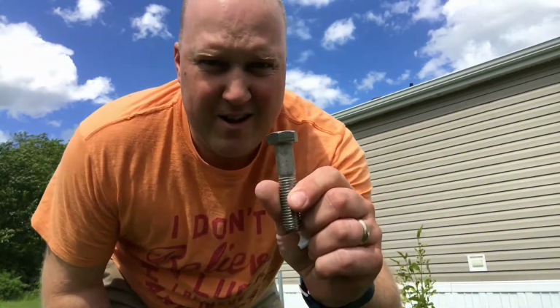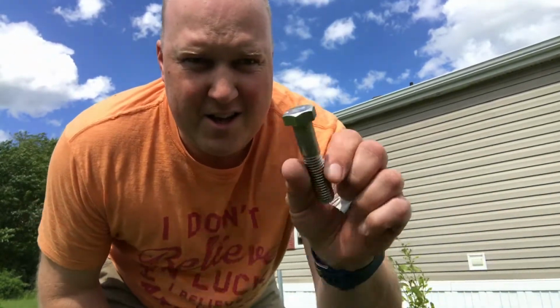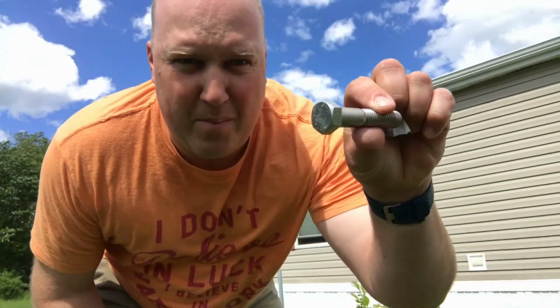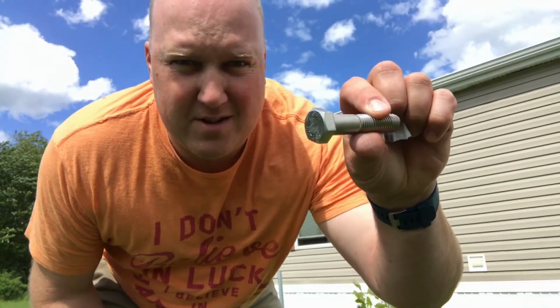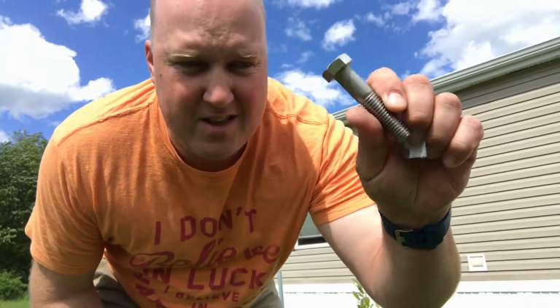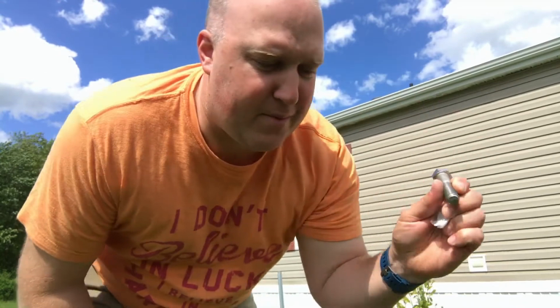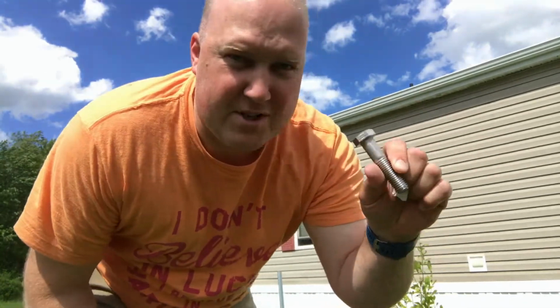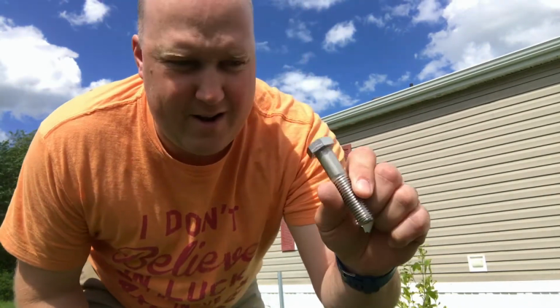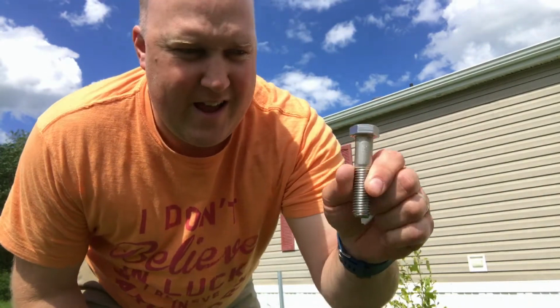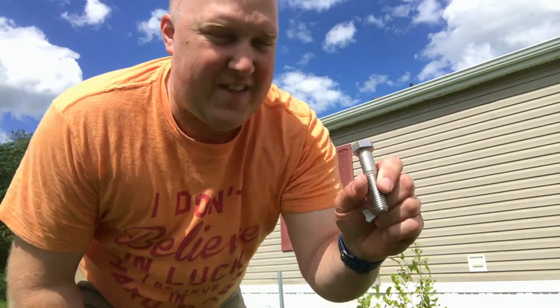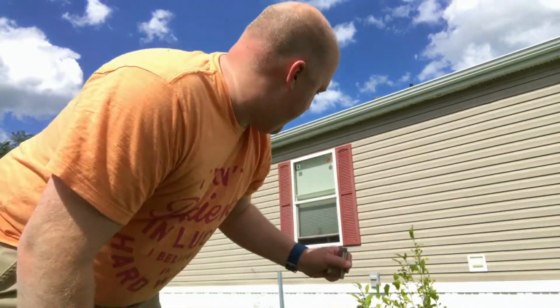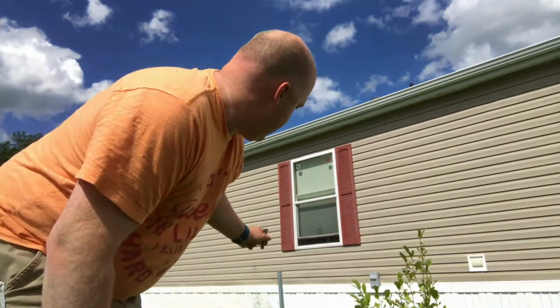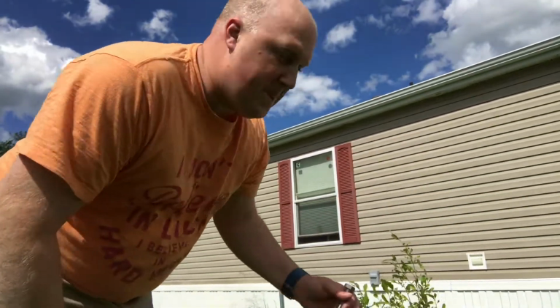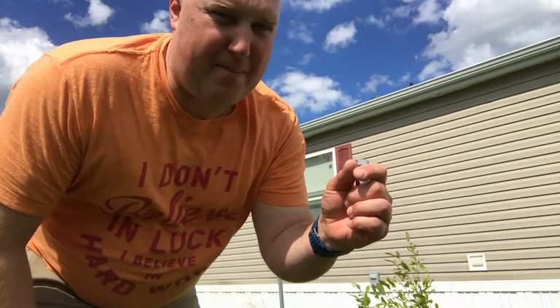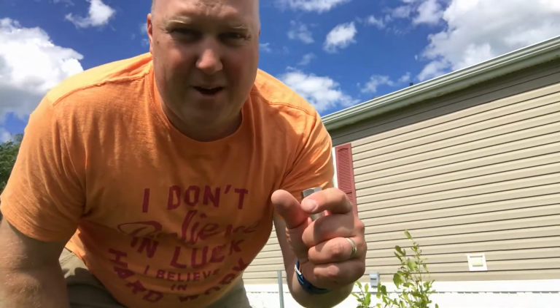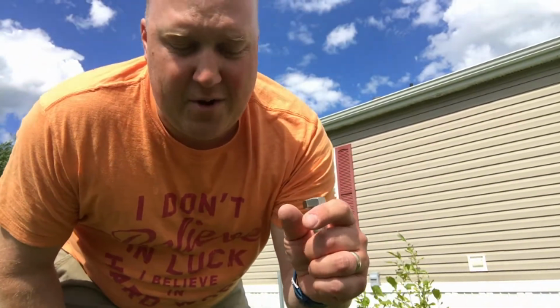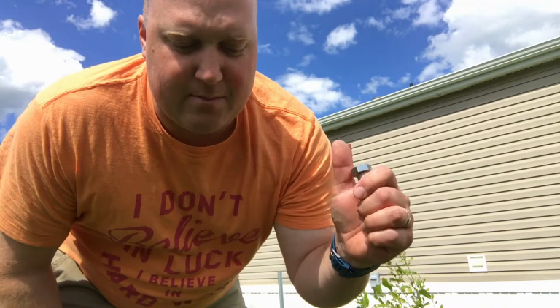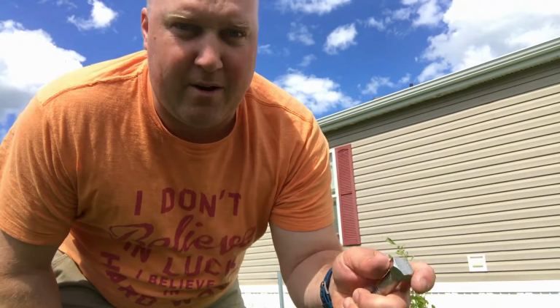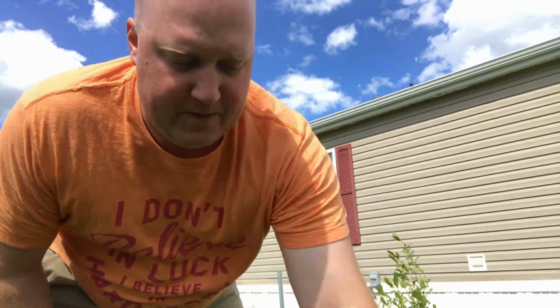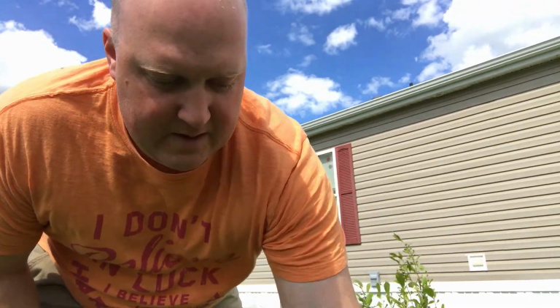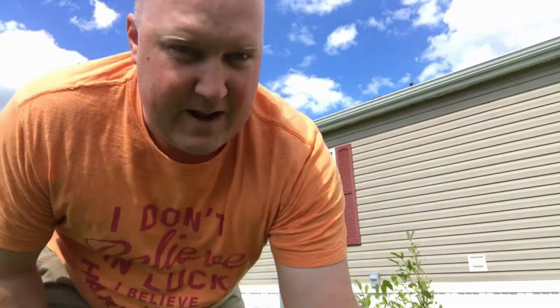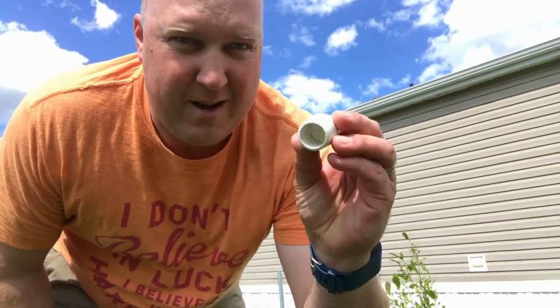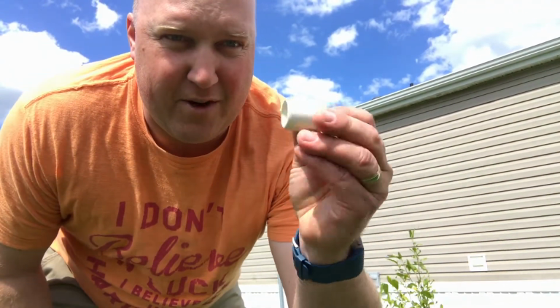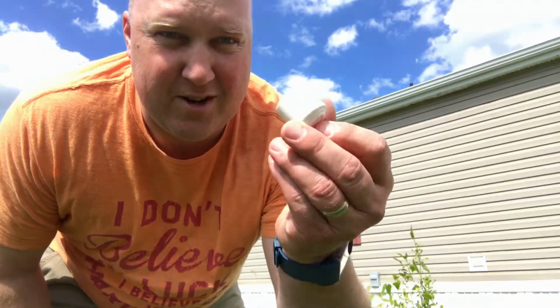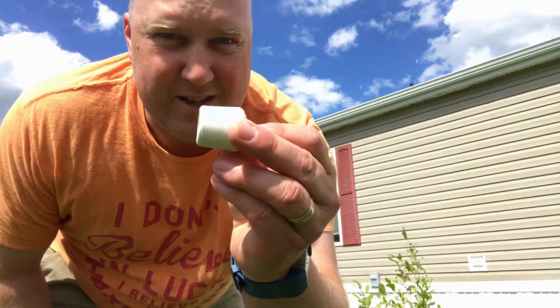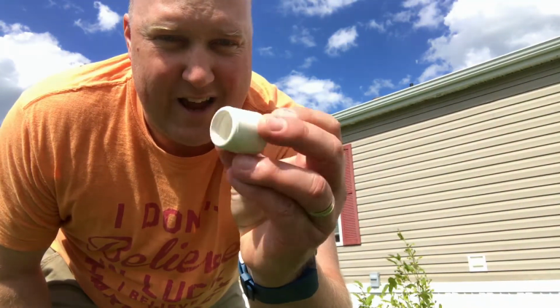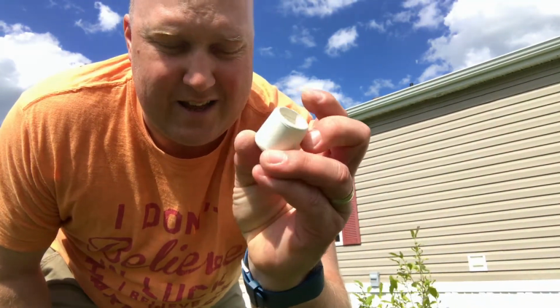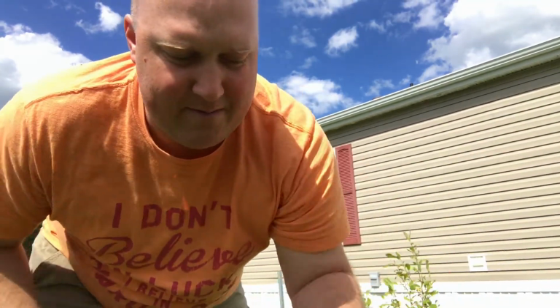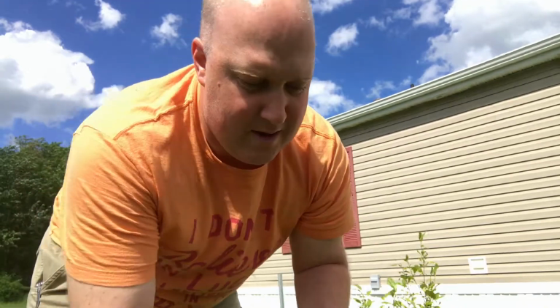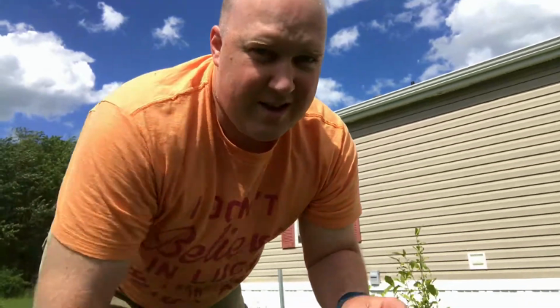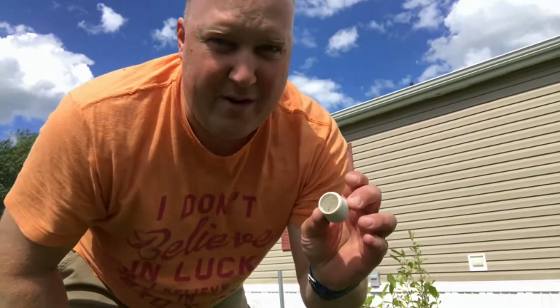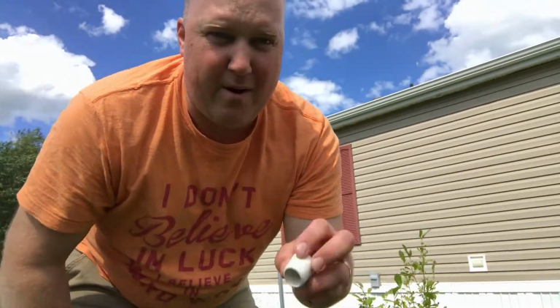So you just put a bolt in the top of three-quarter inch conduit, and that way the top of the conduit doesn't mushroom out. Now put a furniture slide on the bottom and we're ready for the other part.